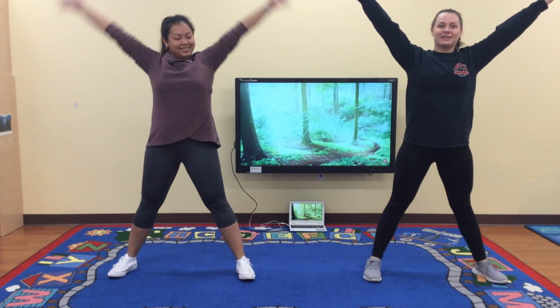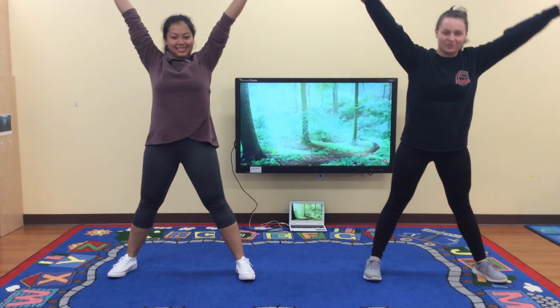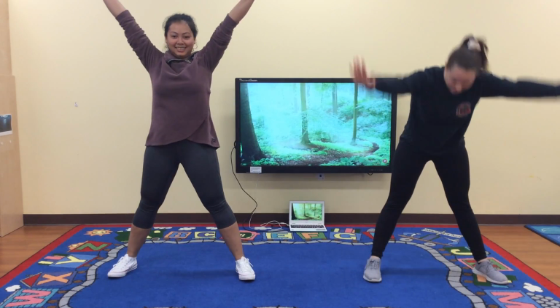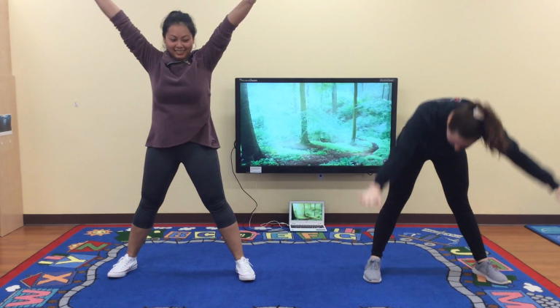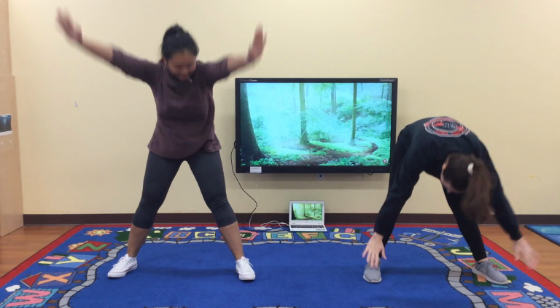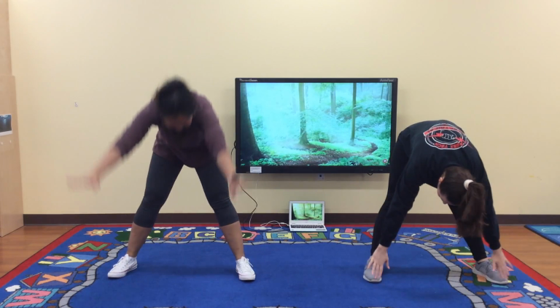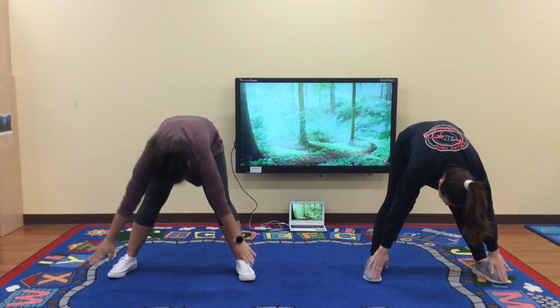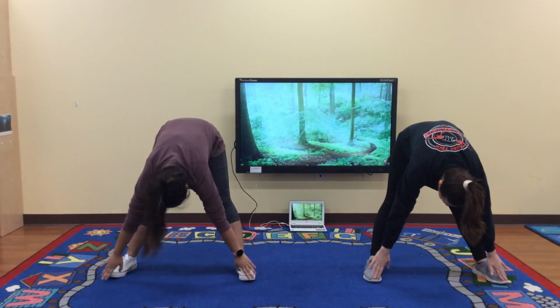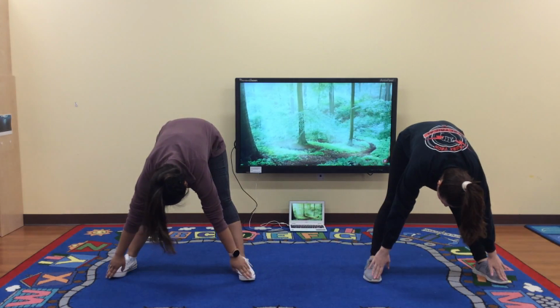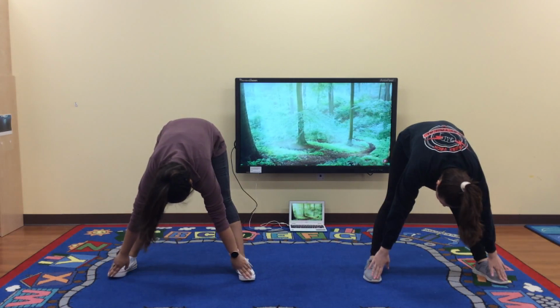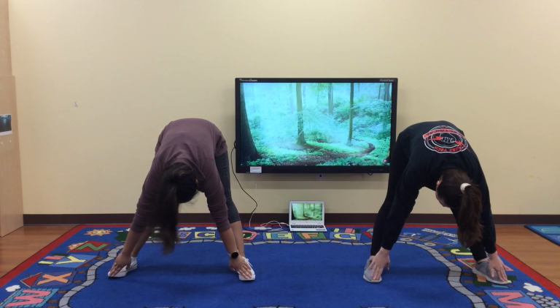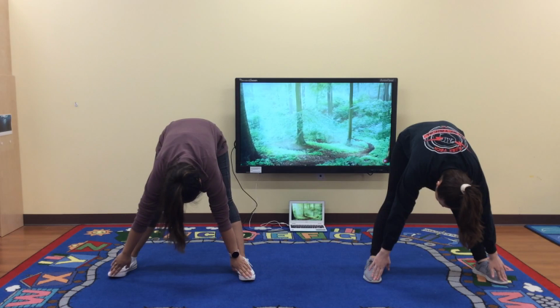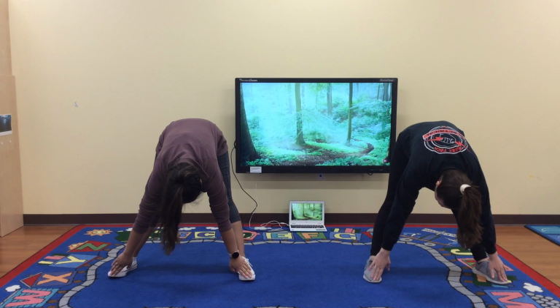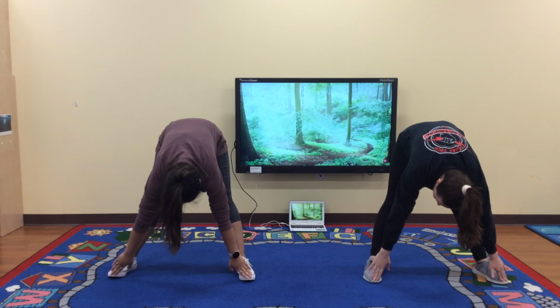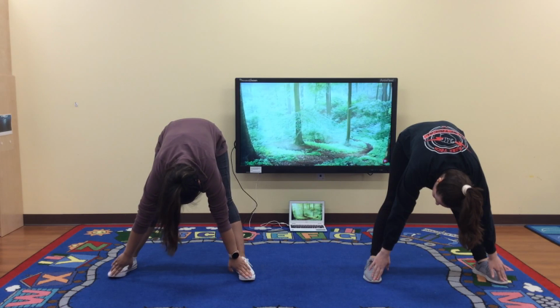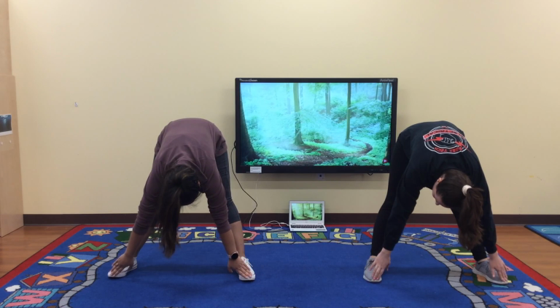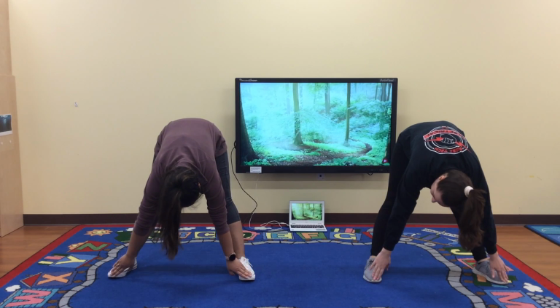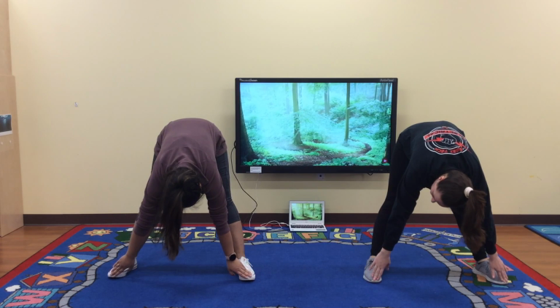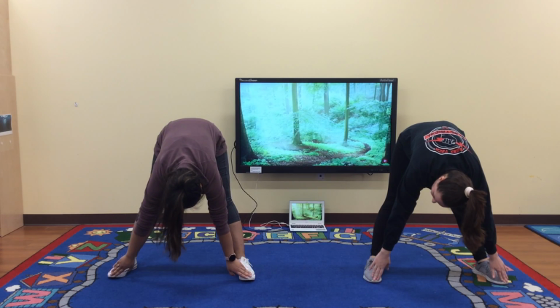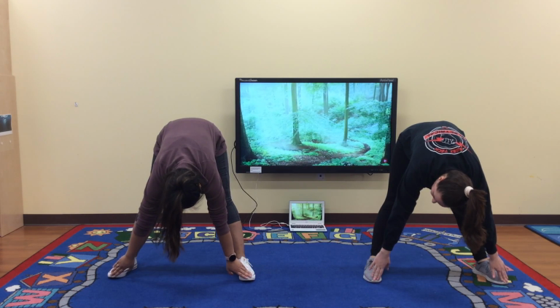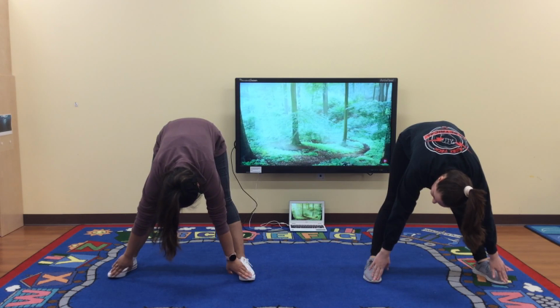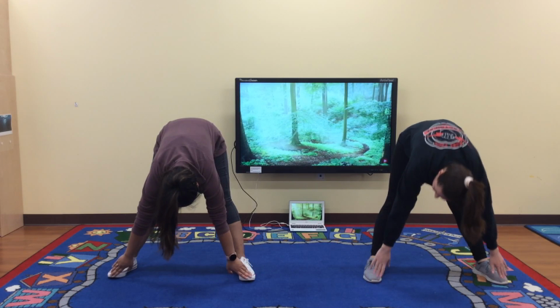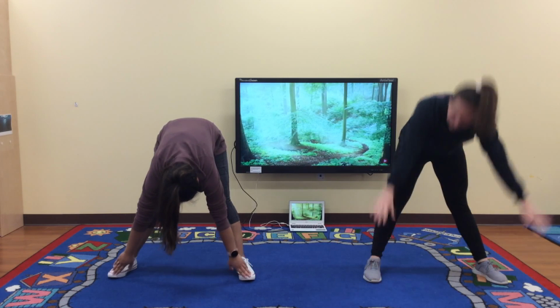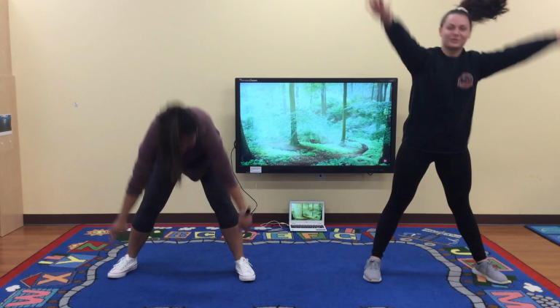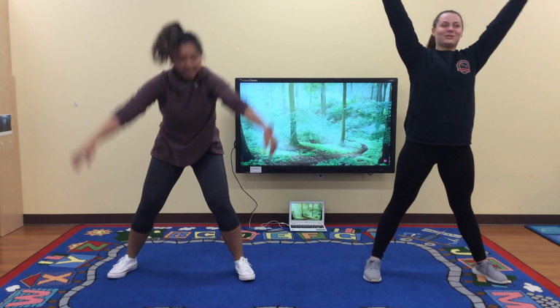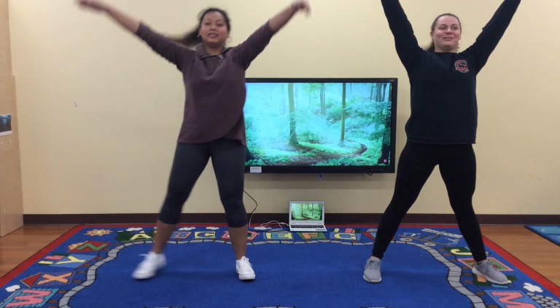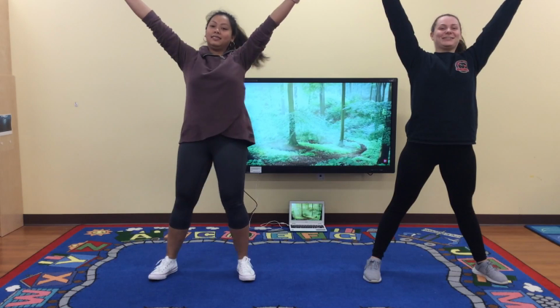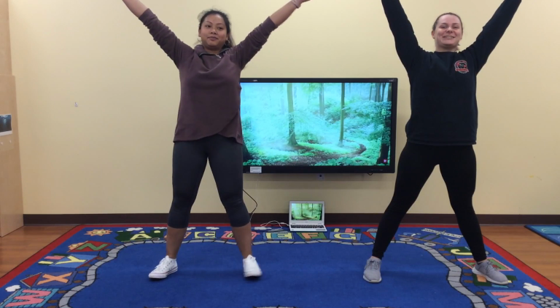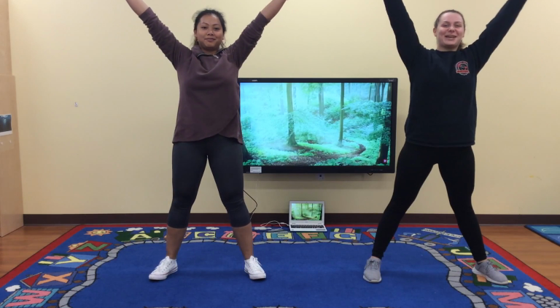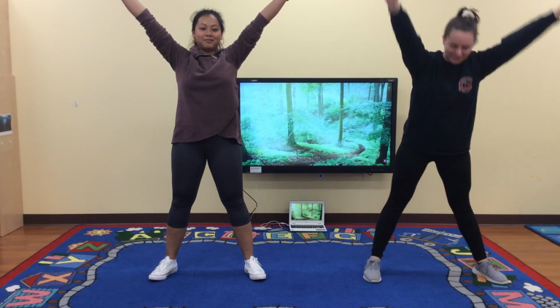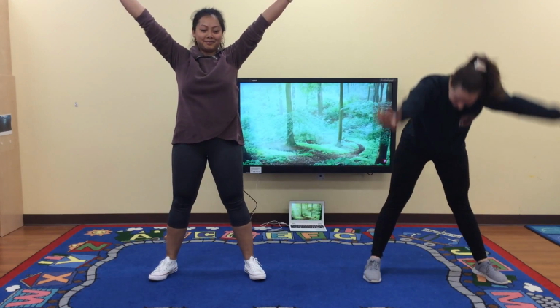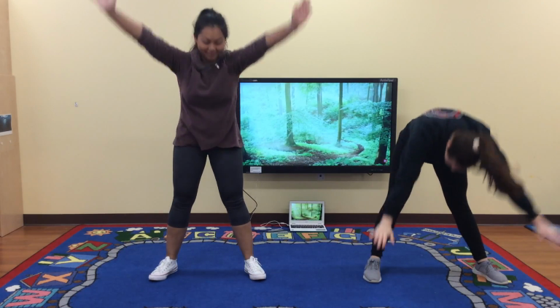Then touch your toes. One, two, three, four, five. Back to starfish. And then back down.